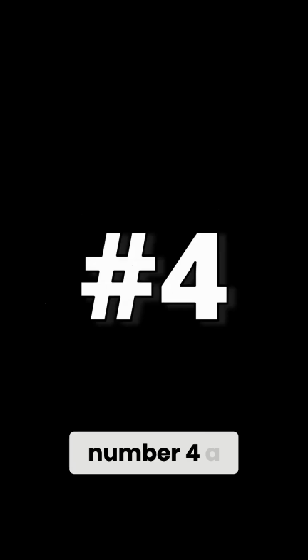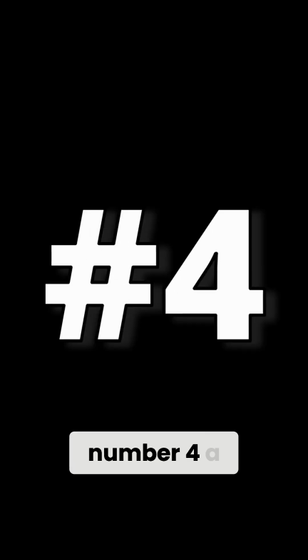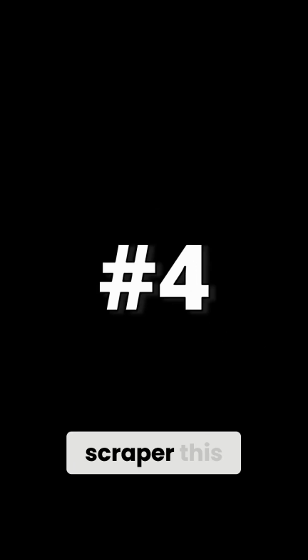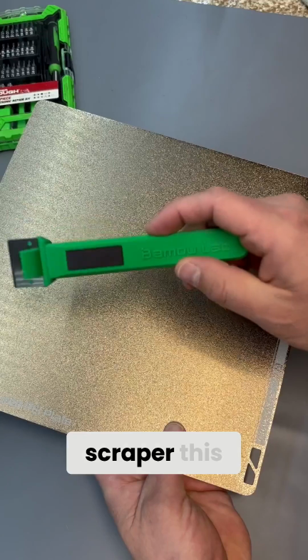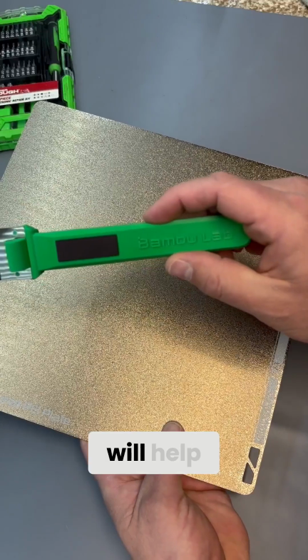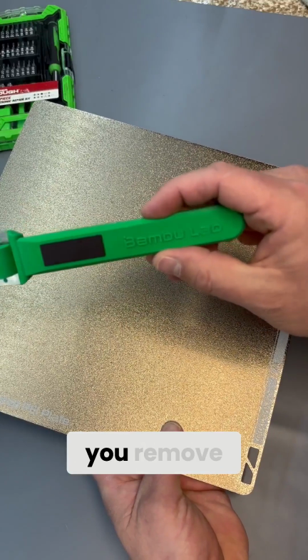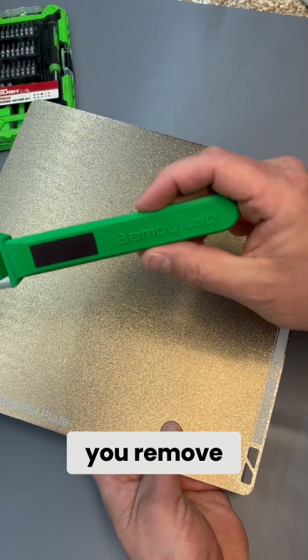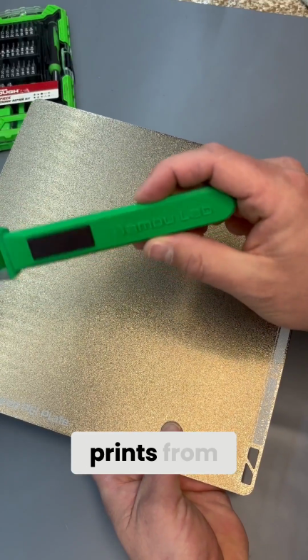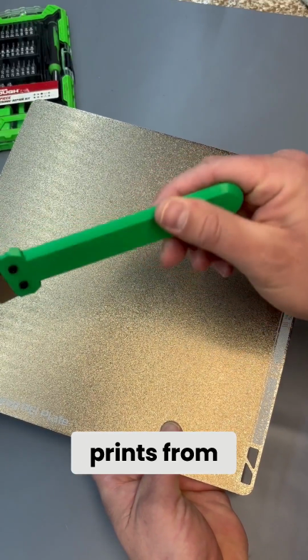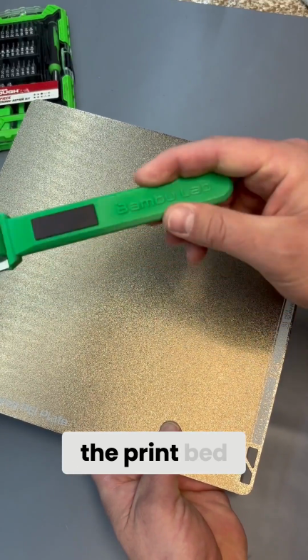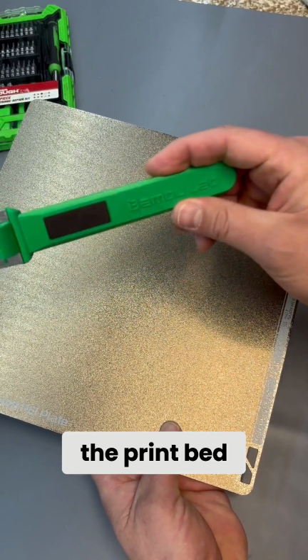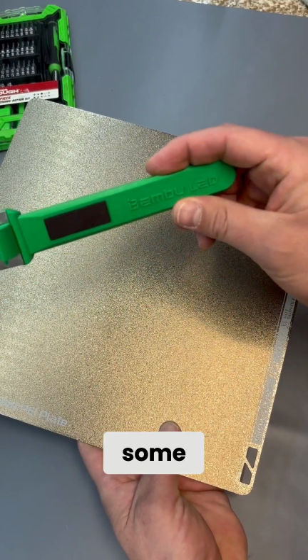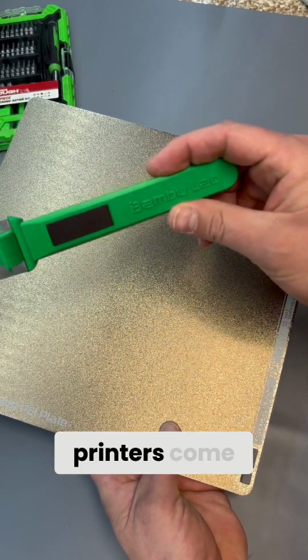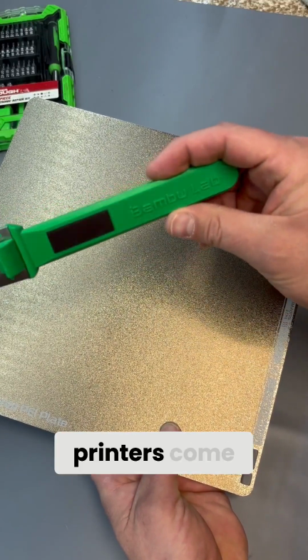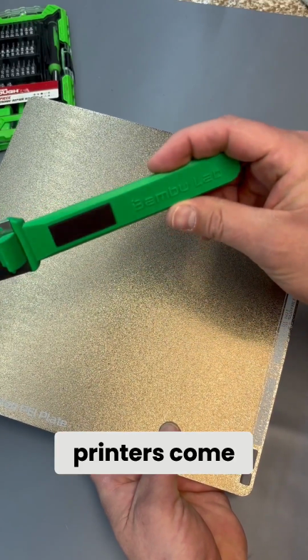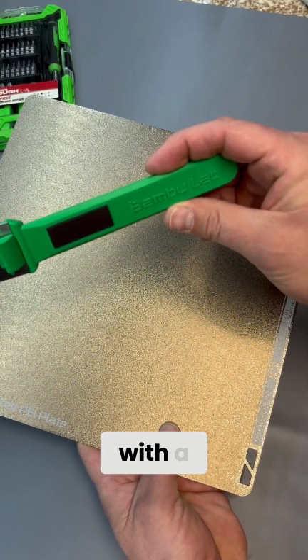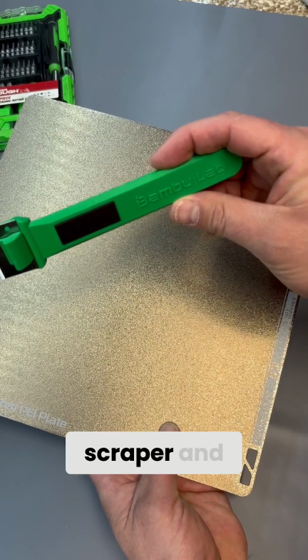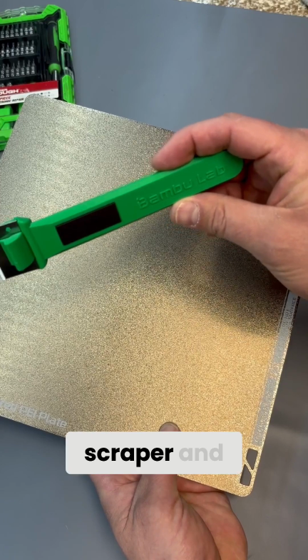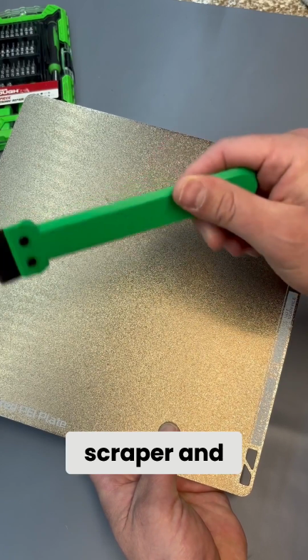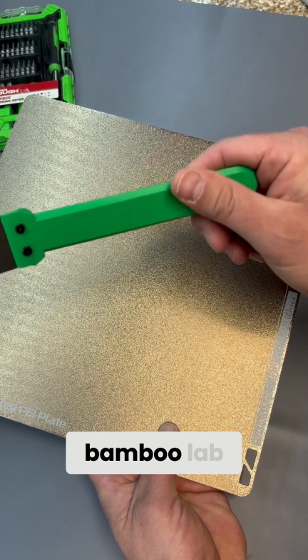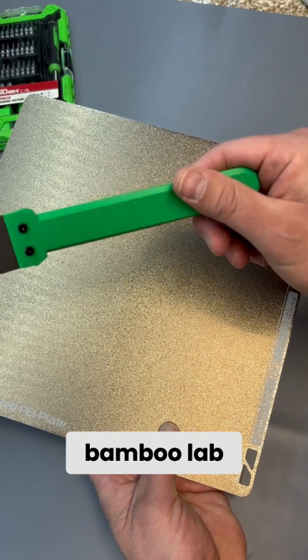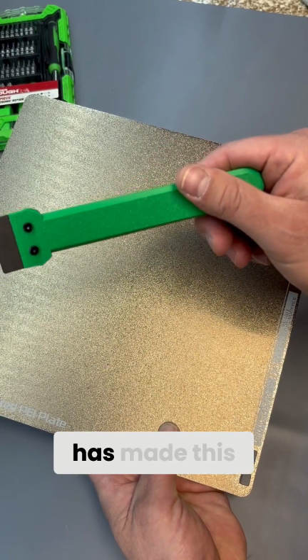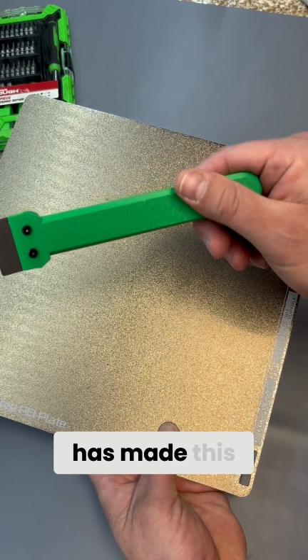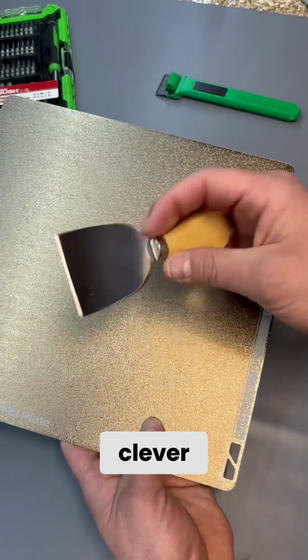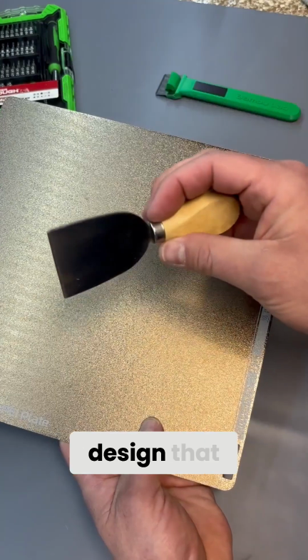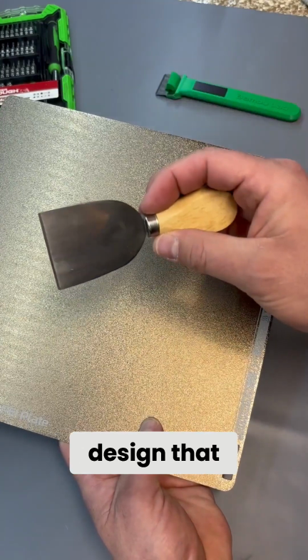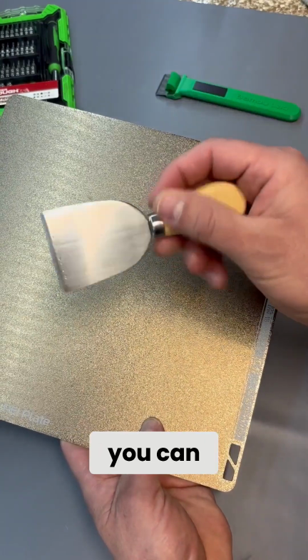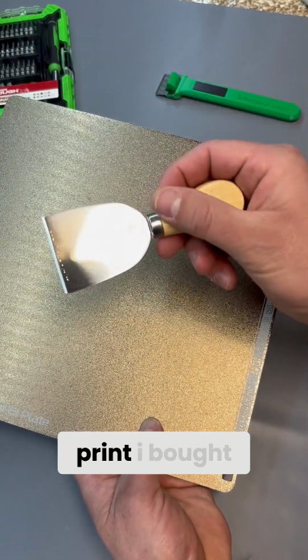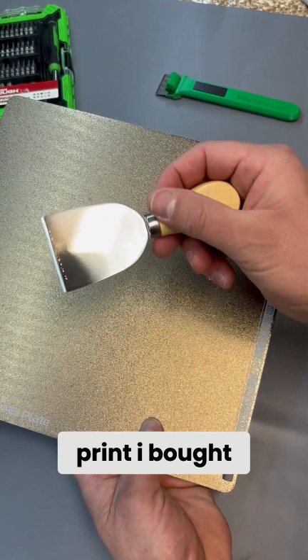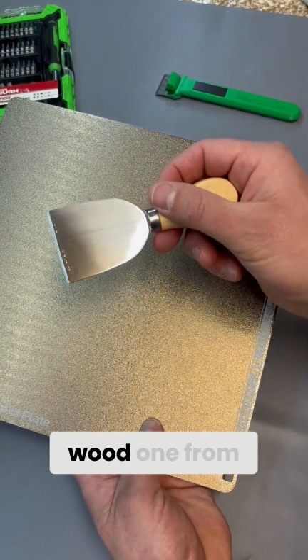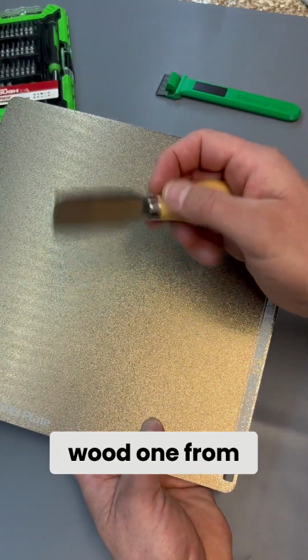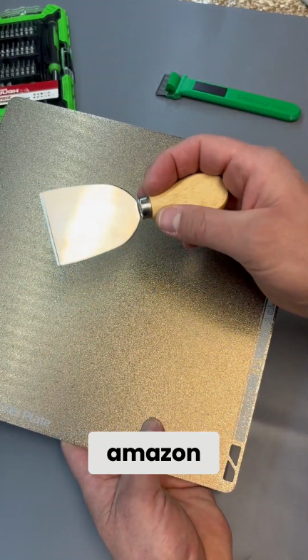Number four: a scraper. This will help you remove prints from the print bed. Some printers come with a scraper, and Bamboo Lab has made a clever design that you can print. I bought this wood one from Amazon.